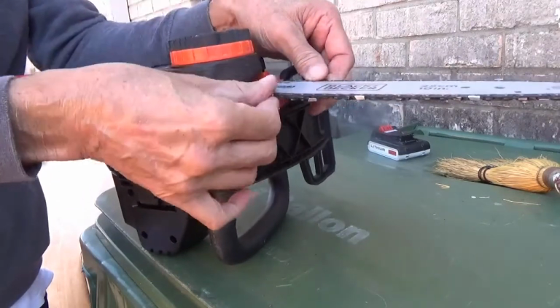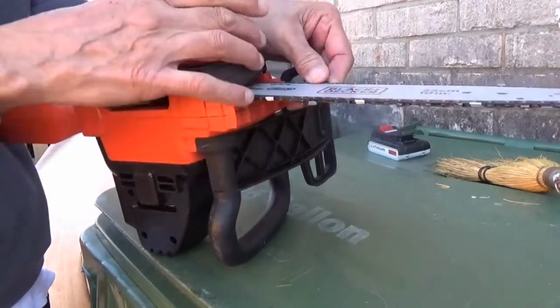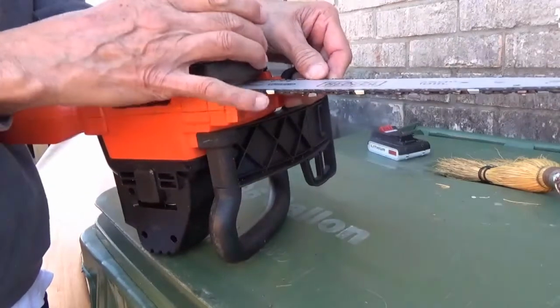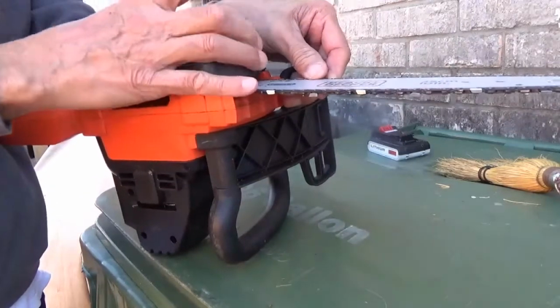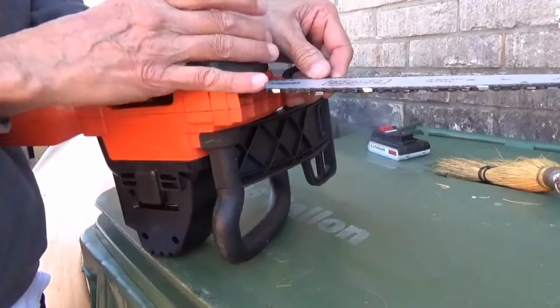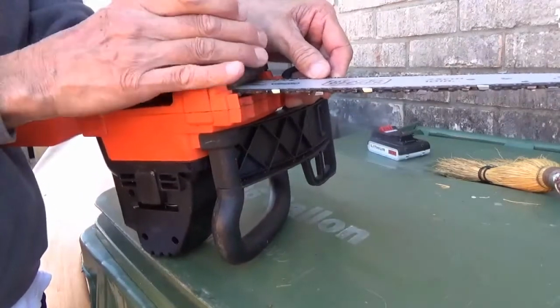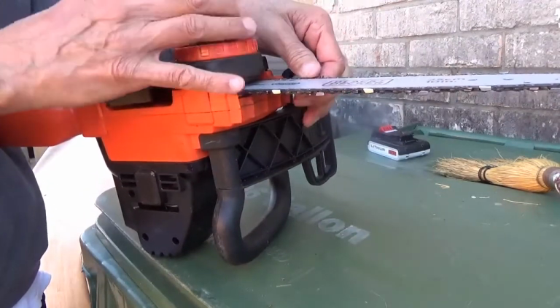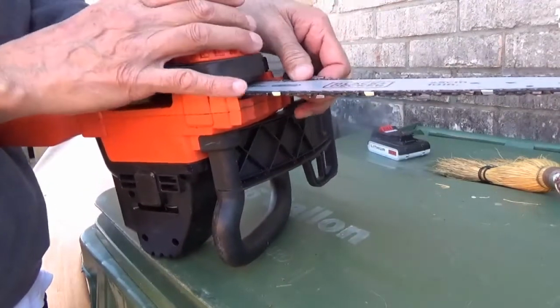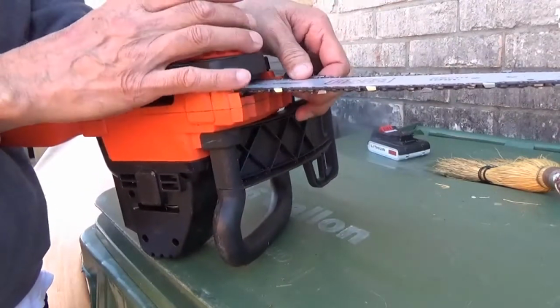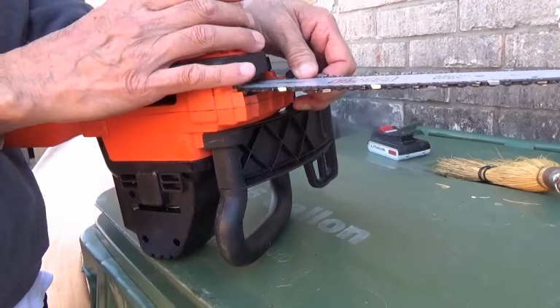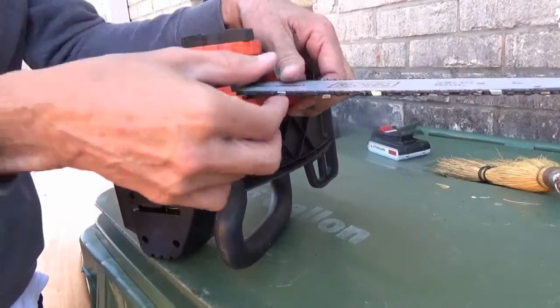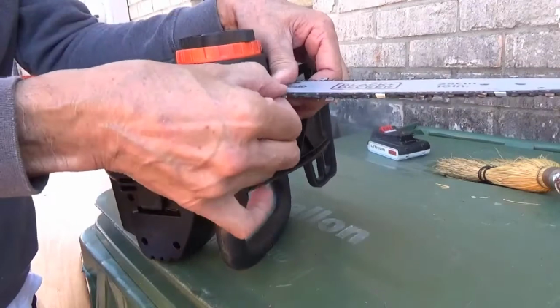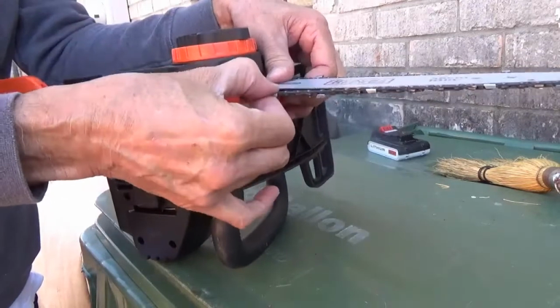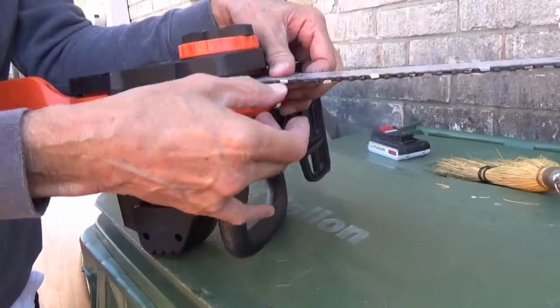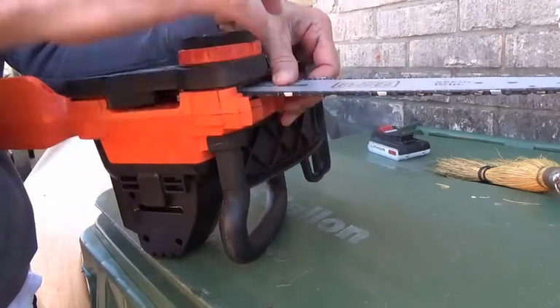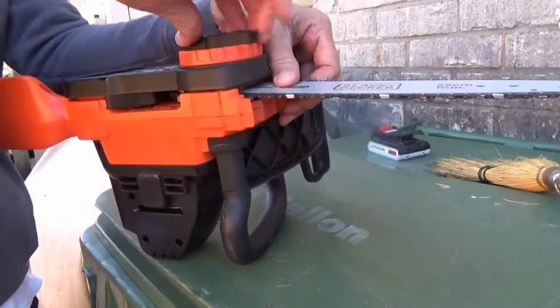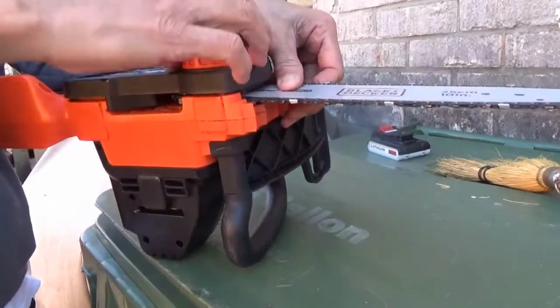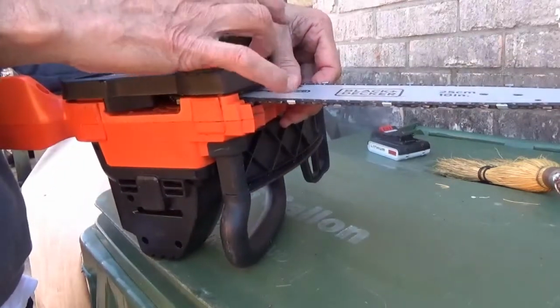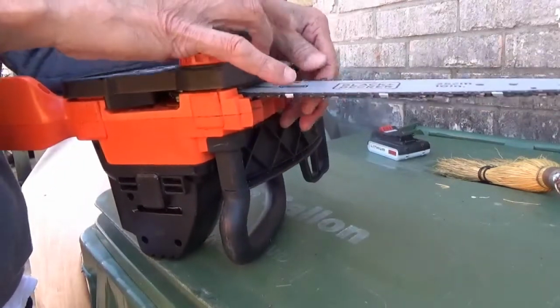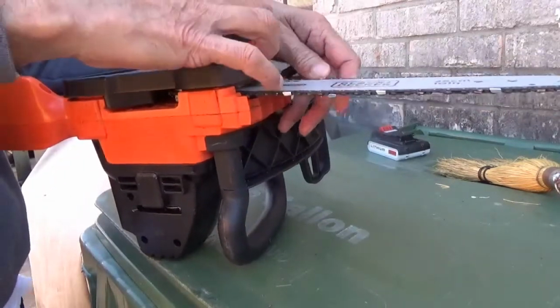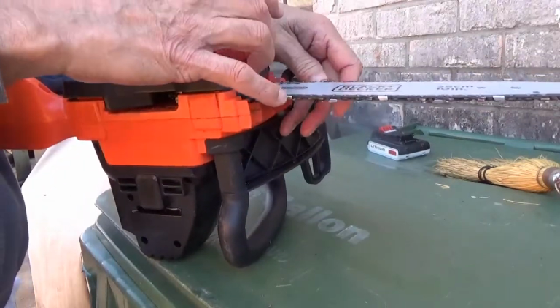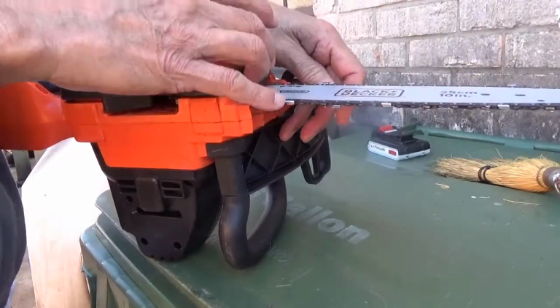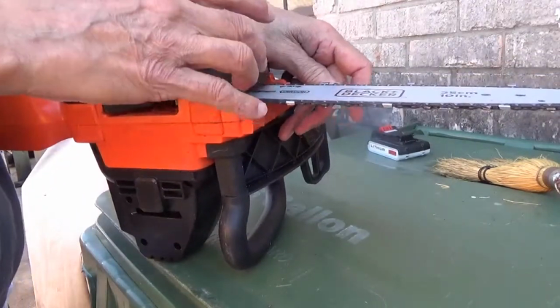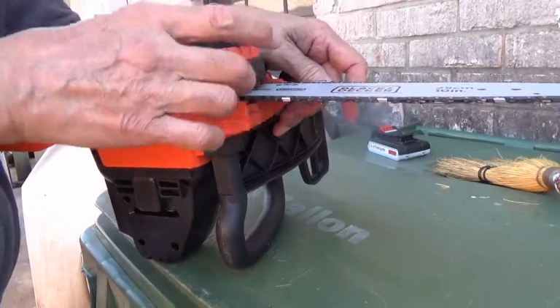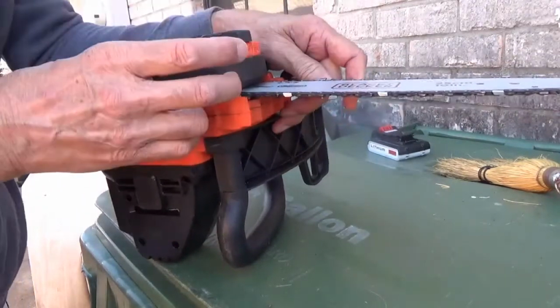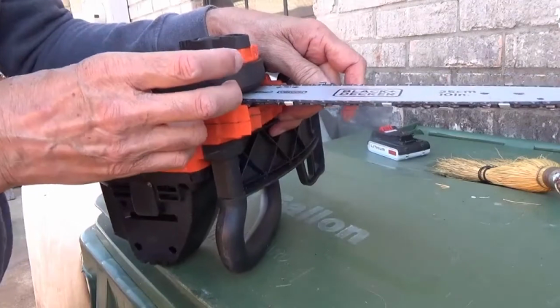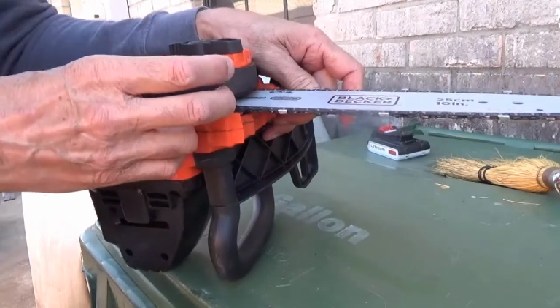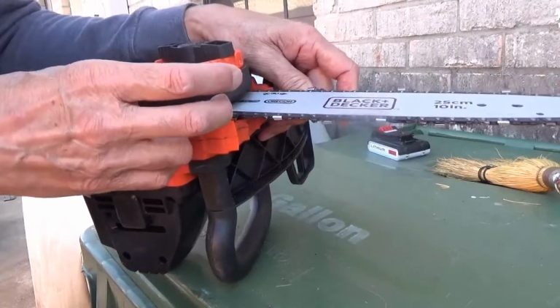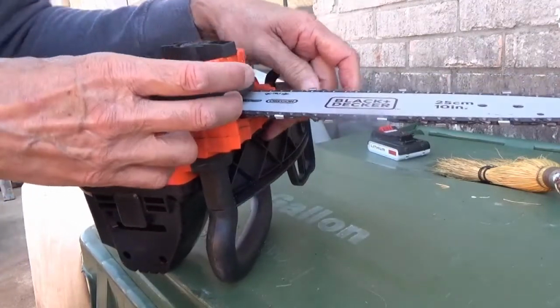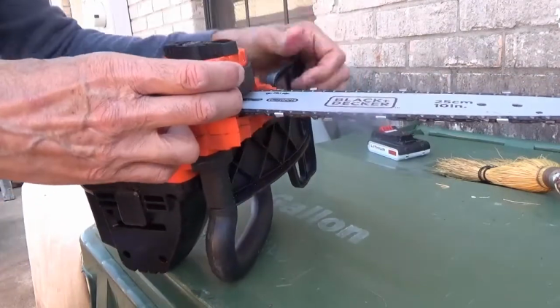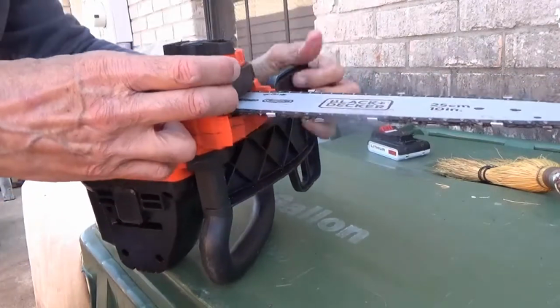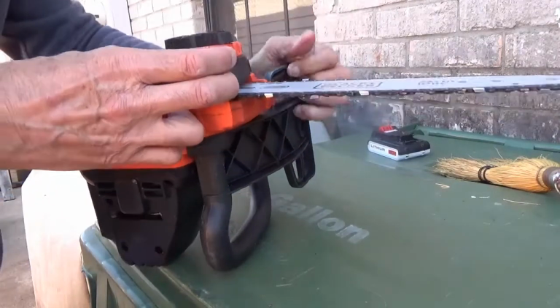I don't want to tighten it fully until I have the chain adjusted. So now I'm turning the orange one to tighten — to increase the tension on that chain.